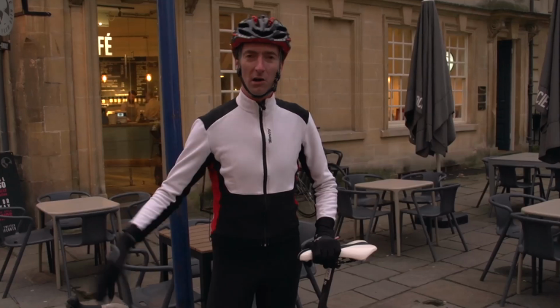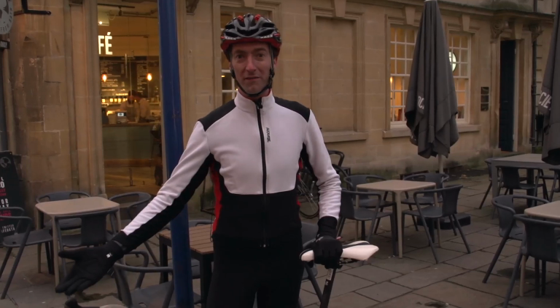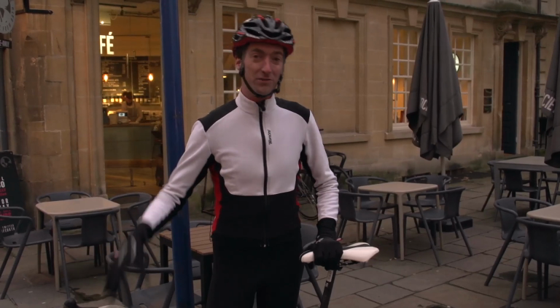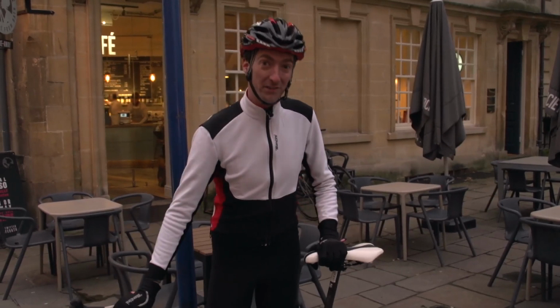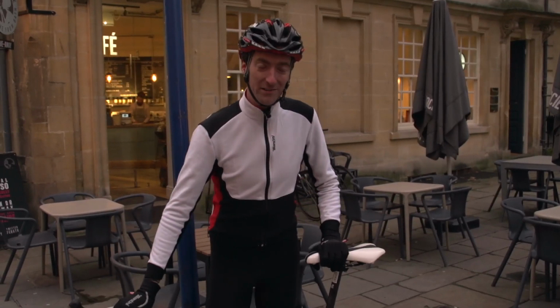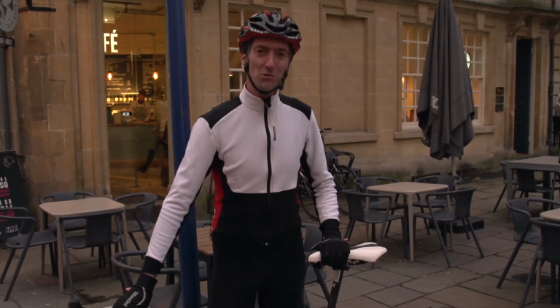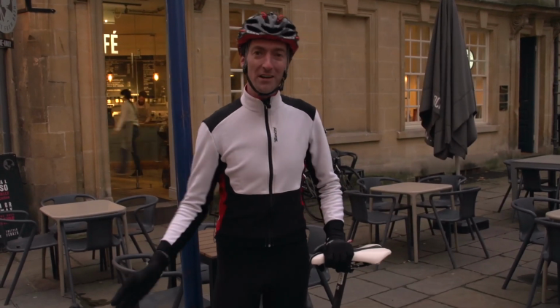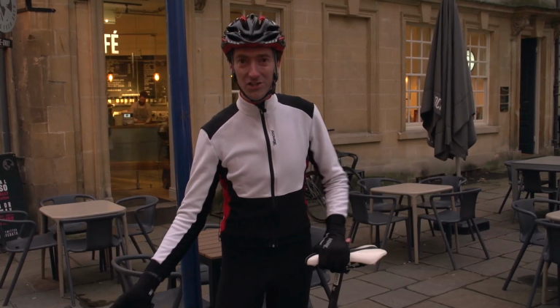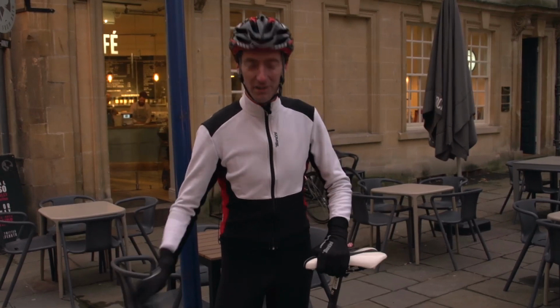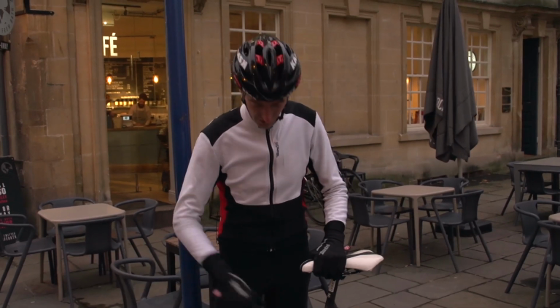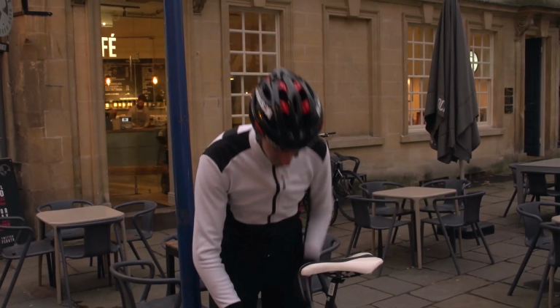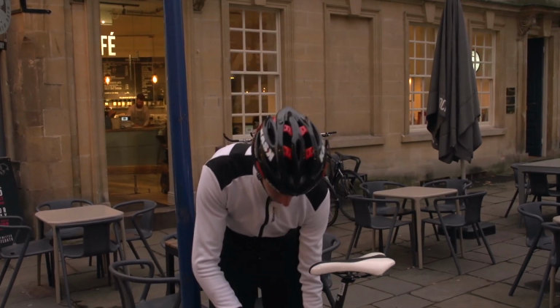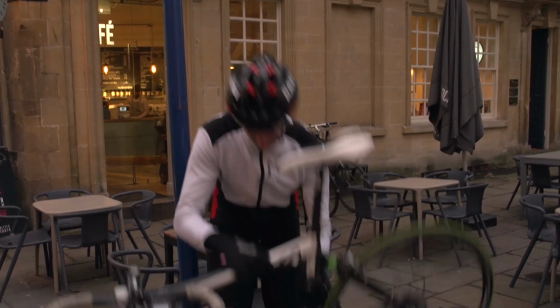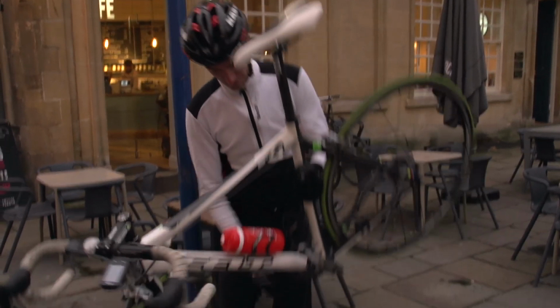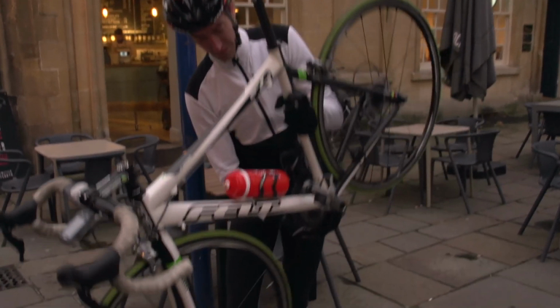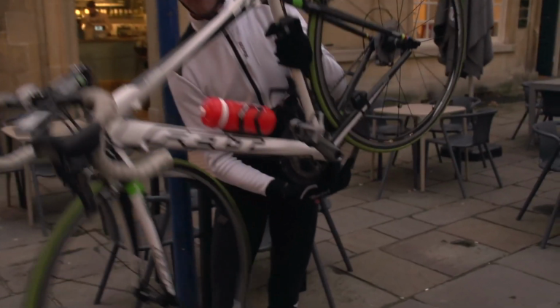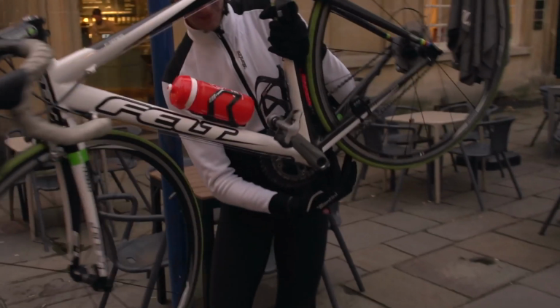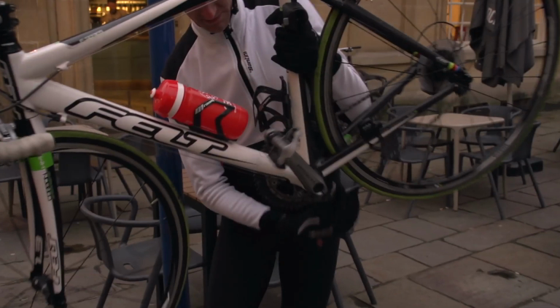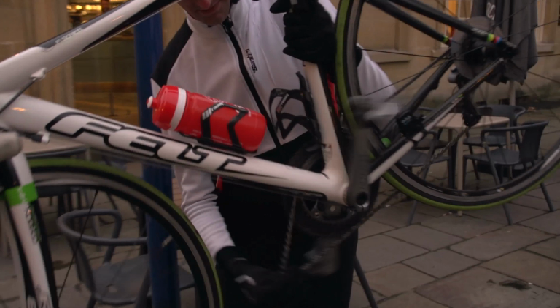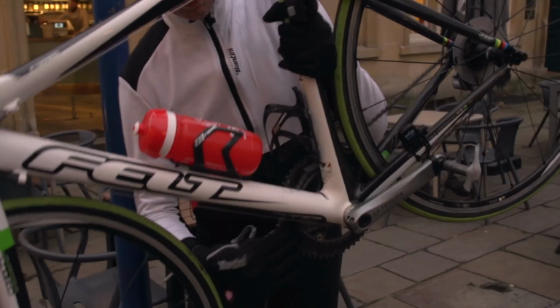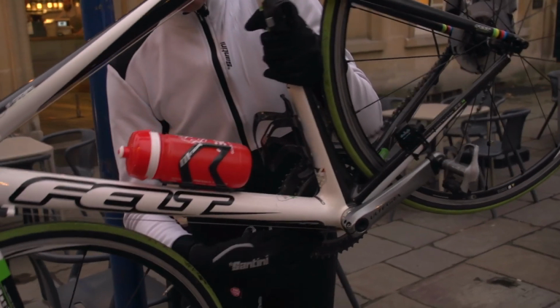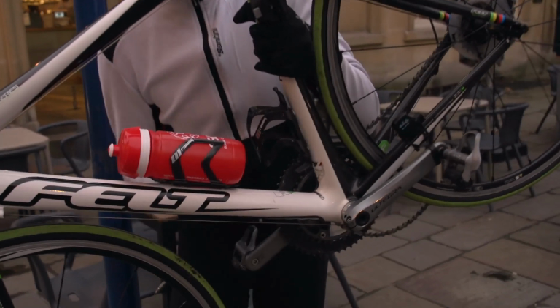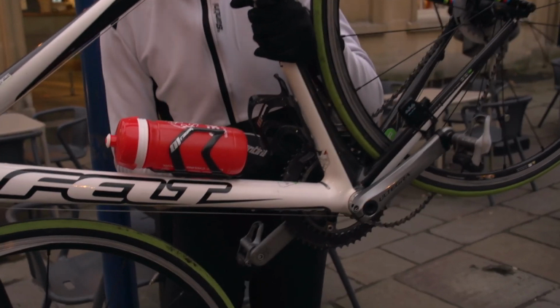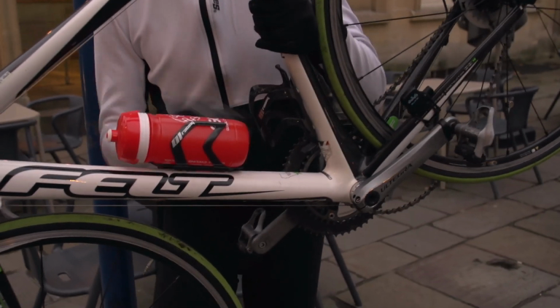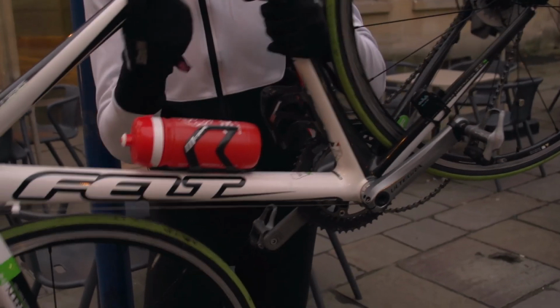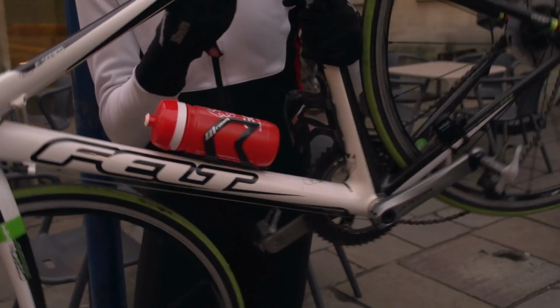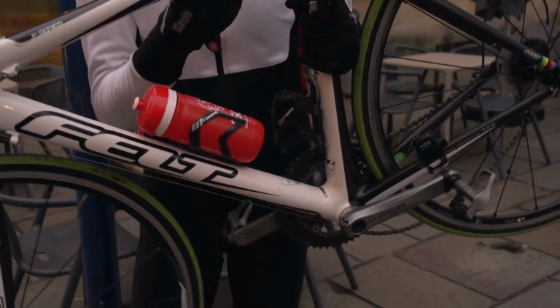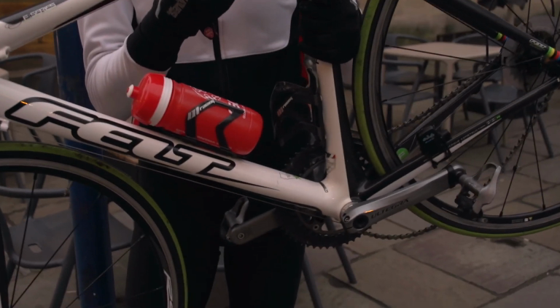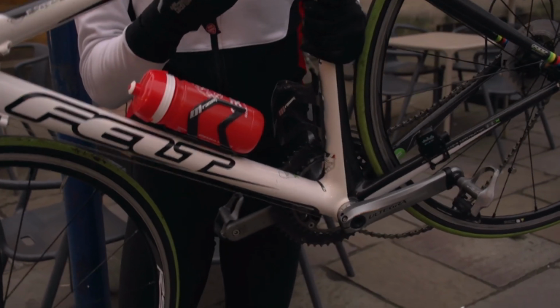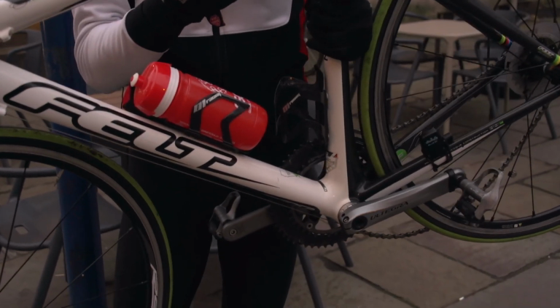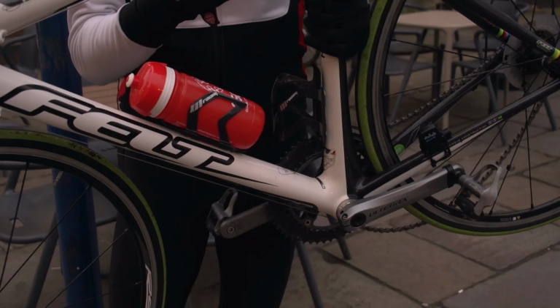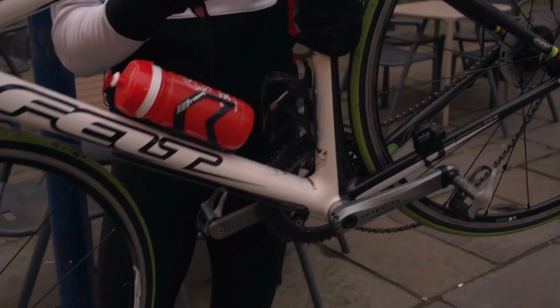Along with that, or separate to that, you can also unhinge the chain from the front chainrings. Just pick it up from the bottom, feed it around the bottom bracket shell — that way it's going to make it very hard for them to pedal off.